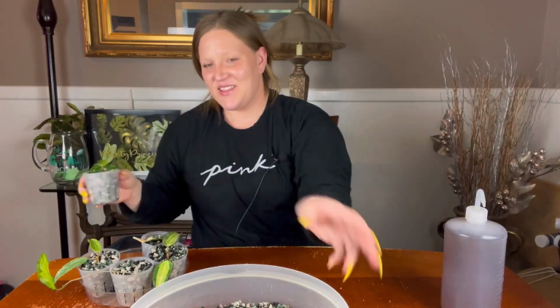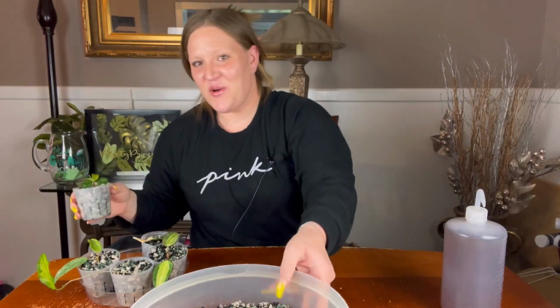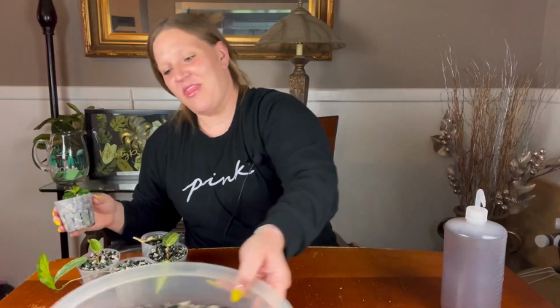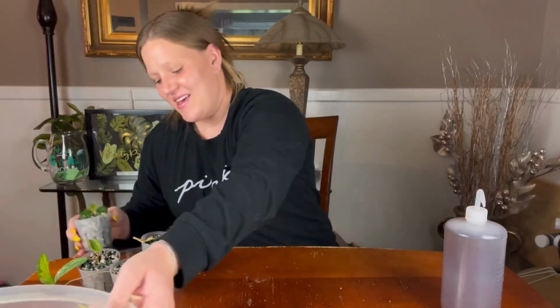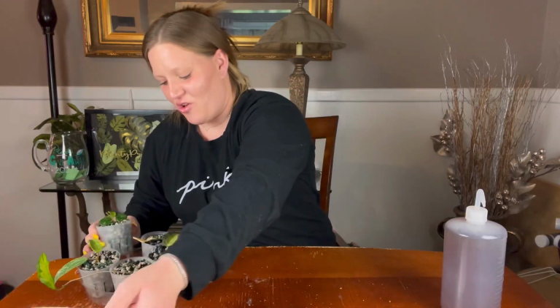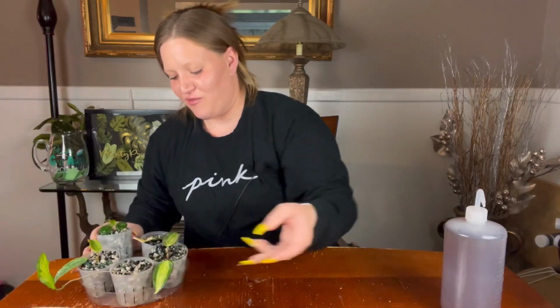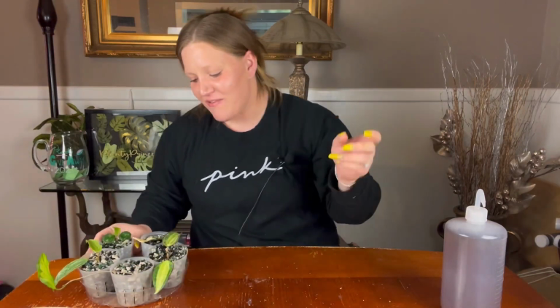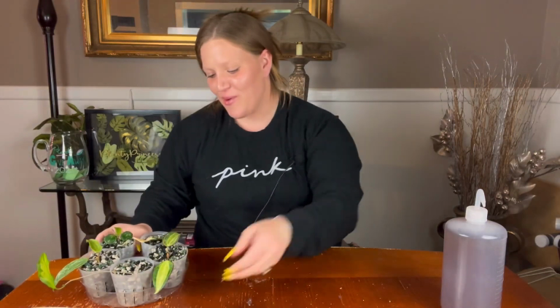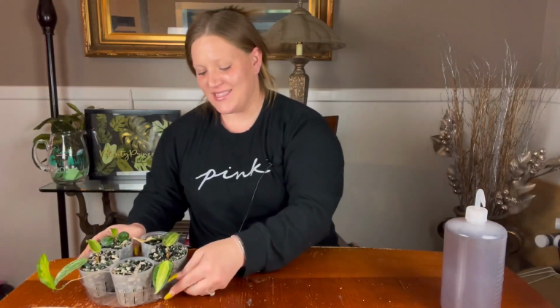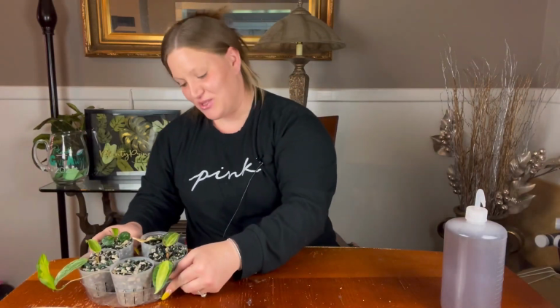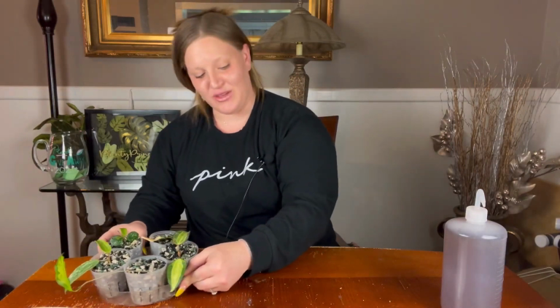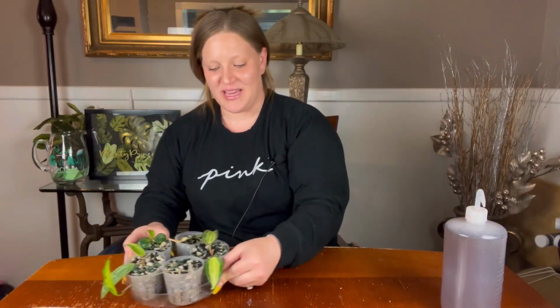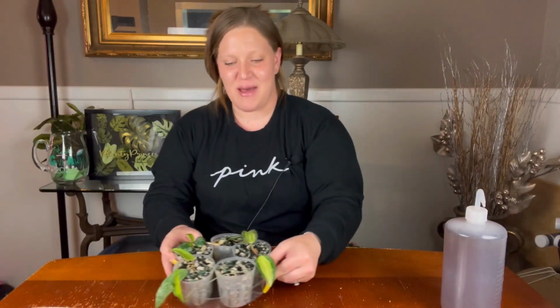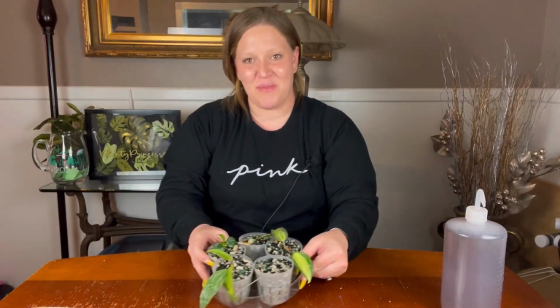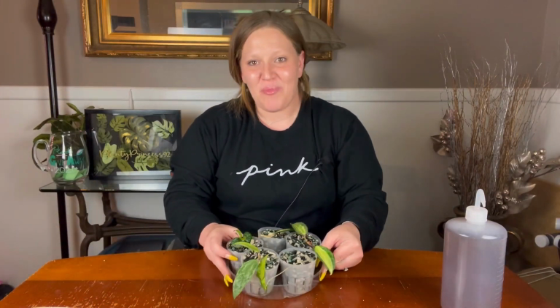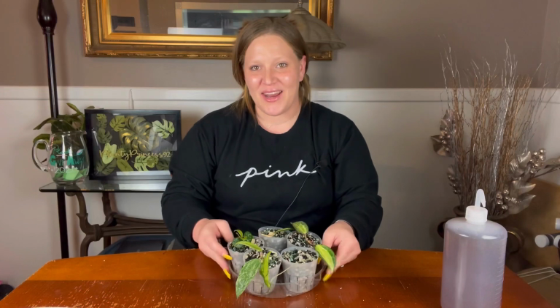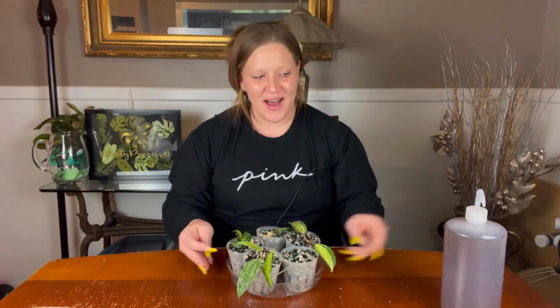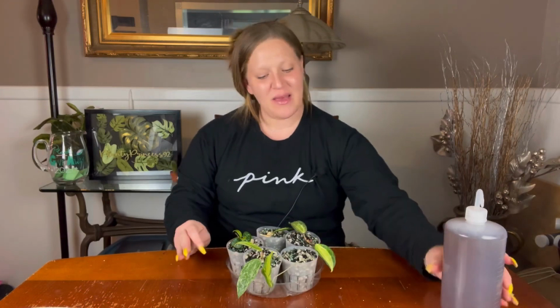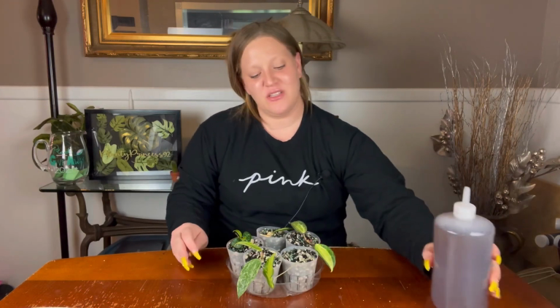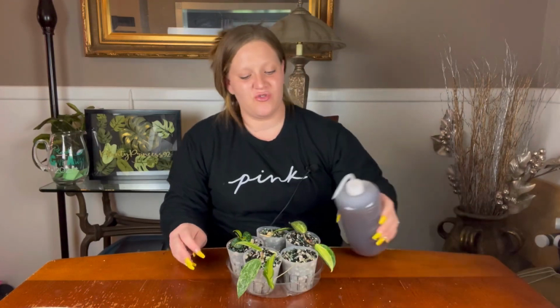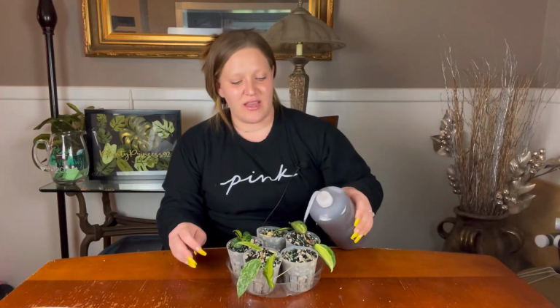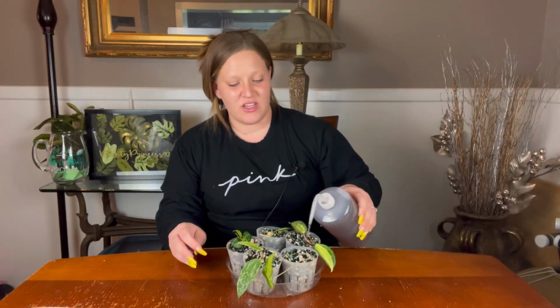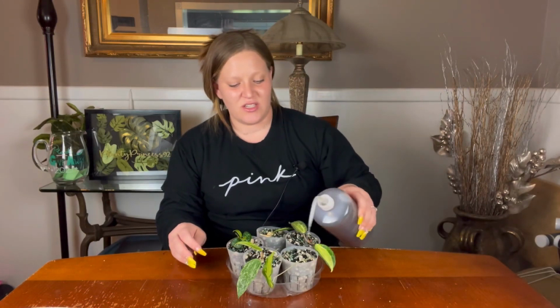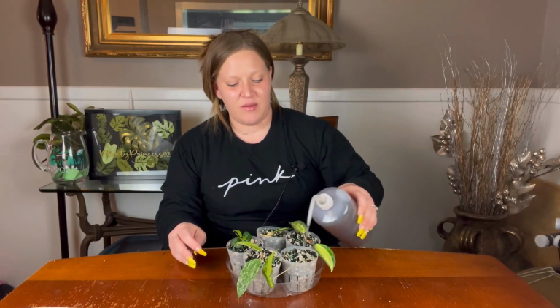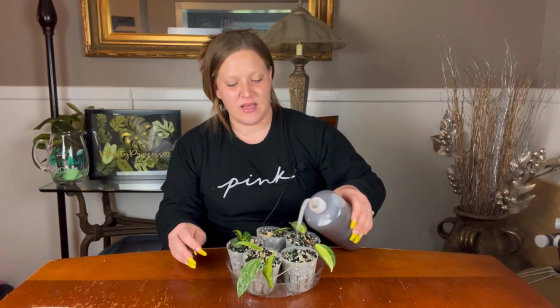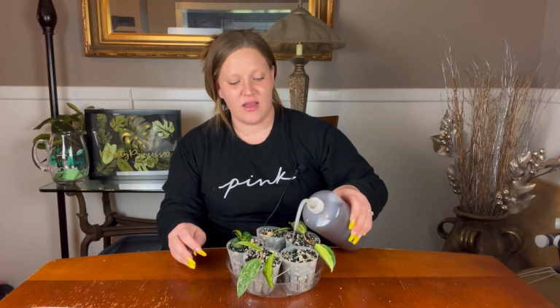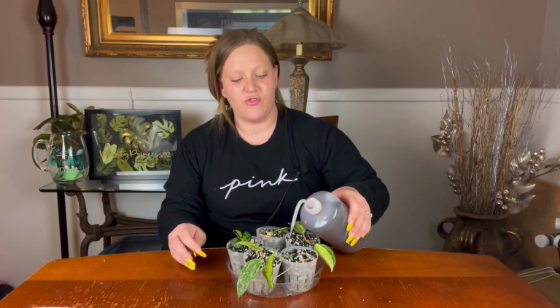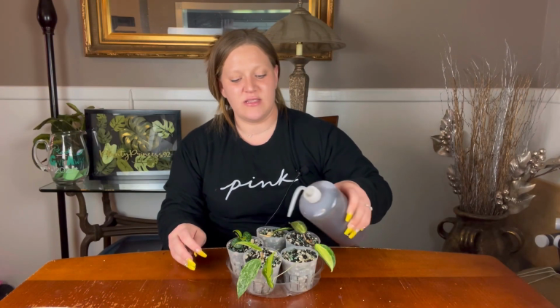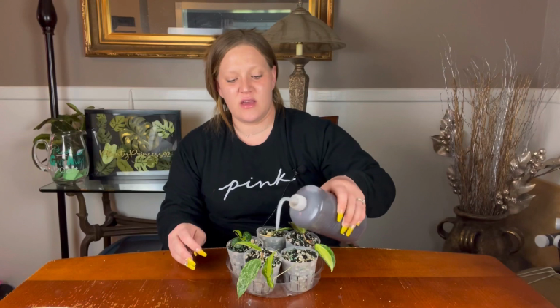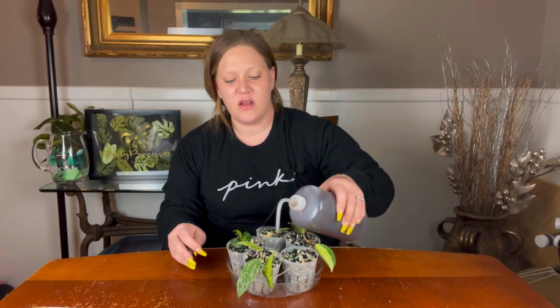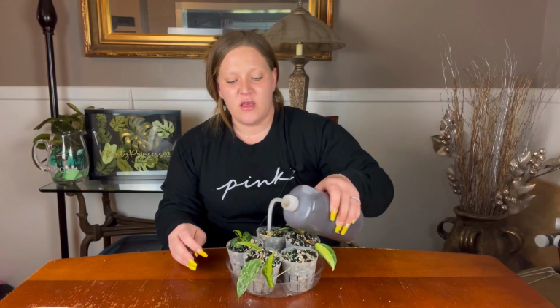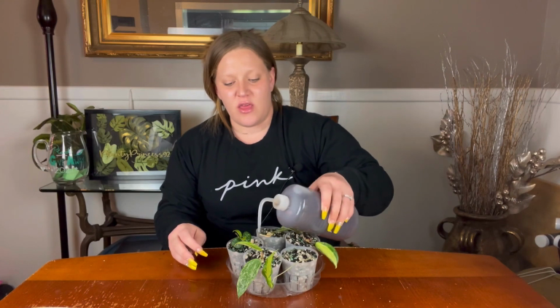So that is all five of my Hoyas that I was currently rooting in sphagnum, all potted up. I'm just going to drizzle a tiny bit to get the nutrients in there — they don't need too much.